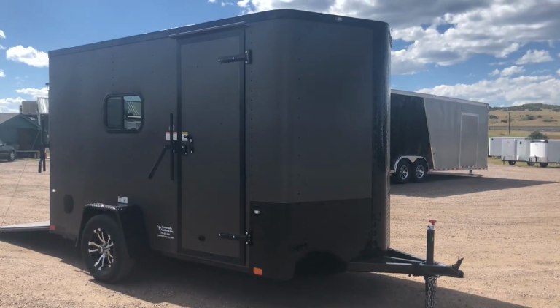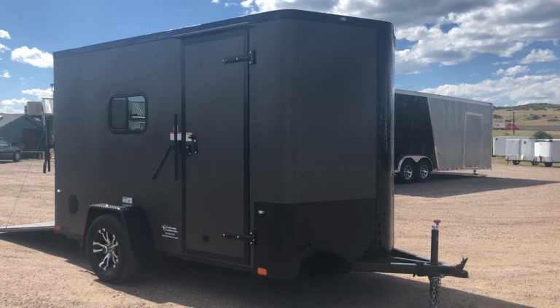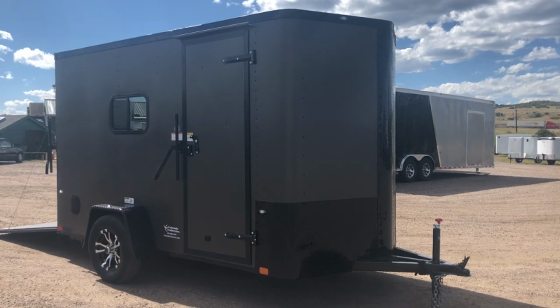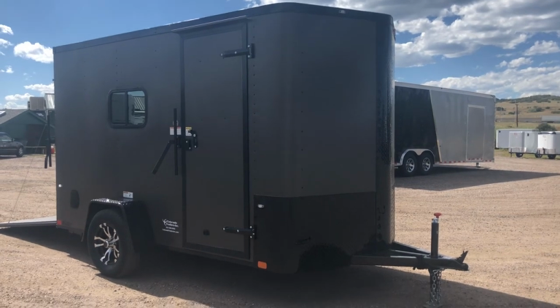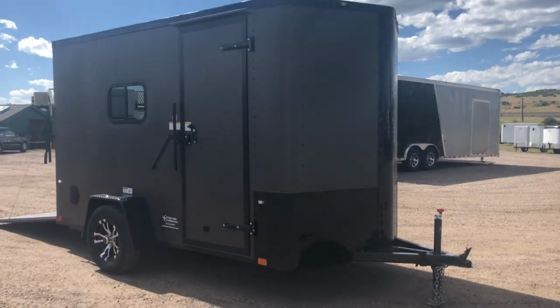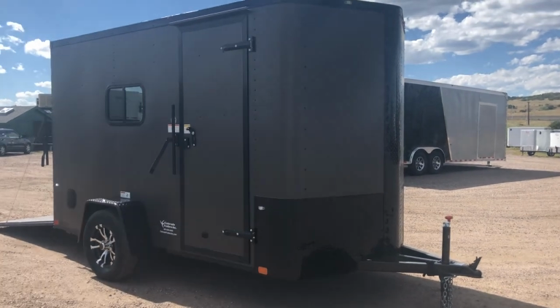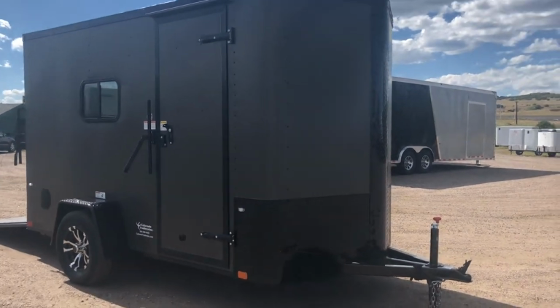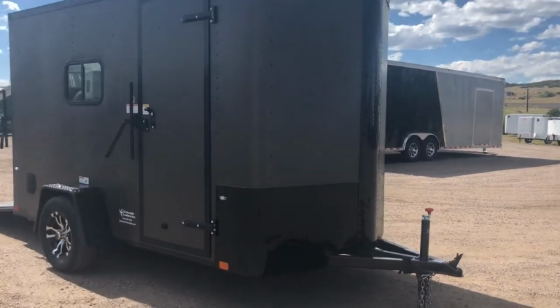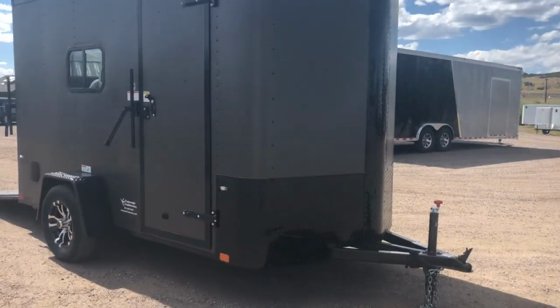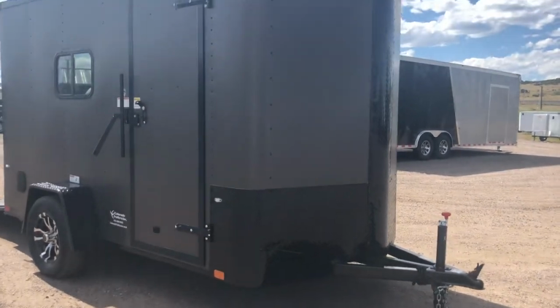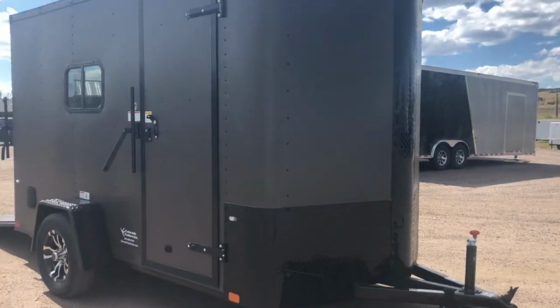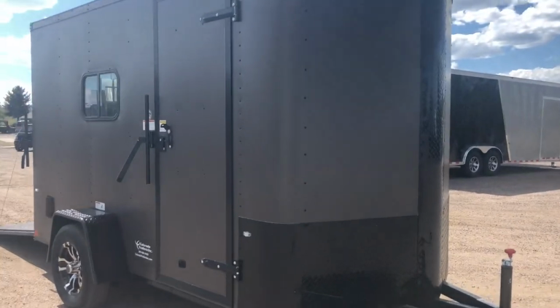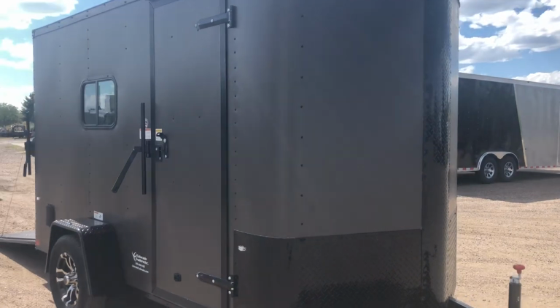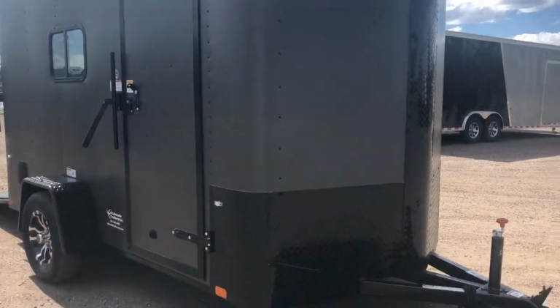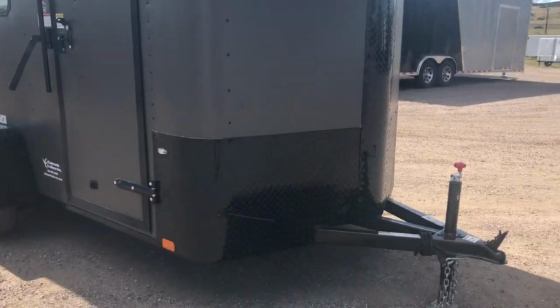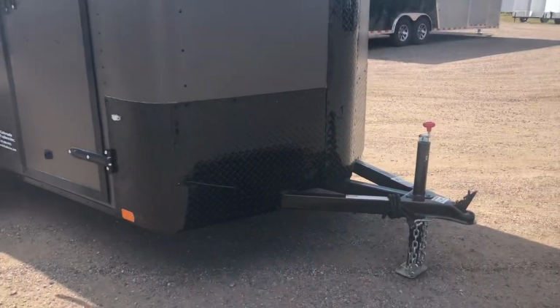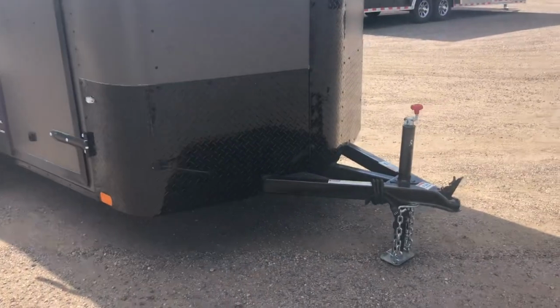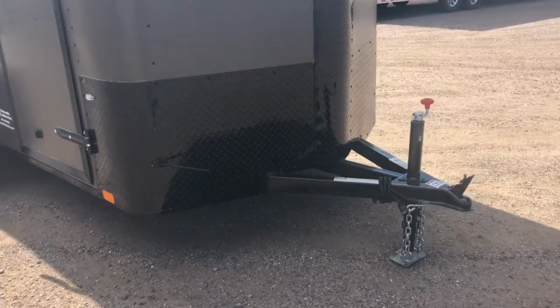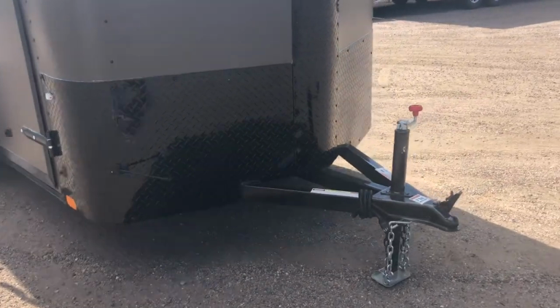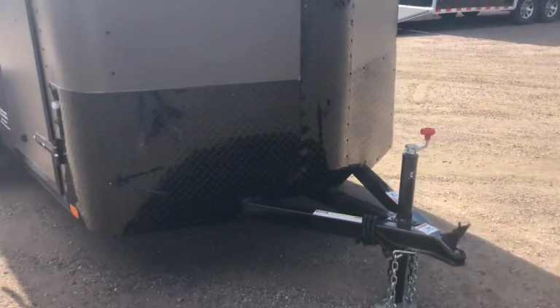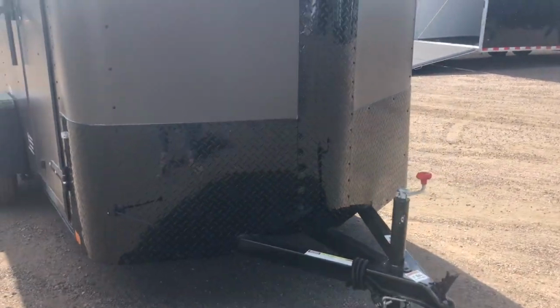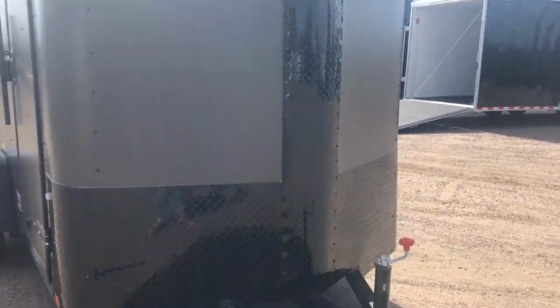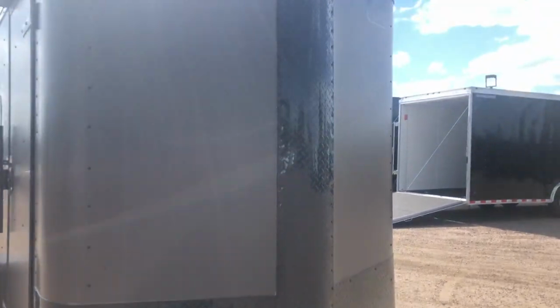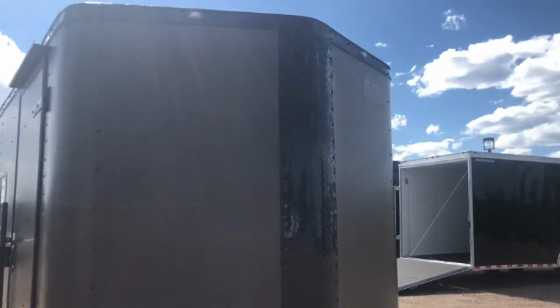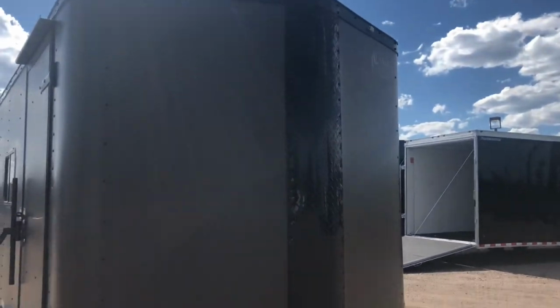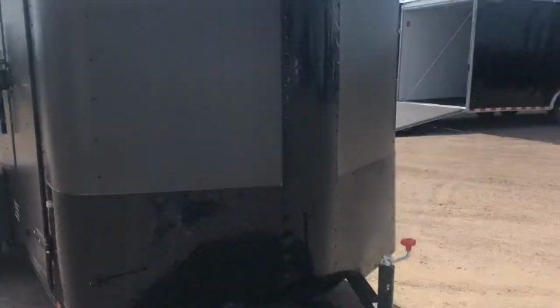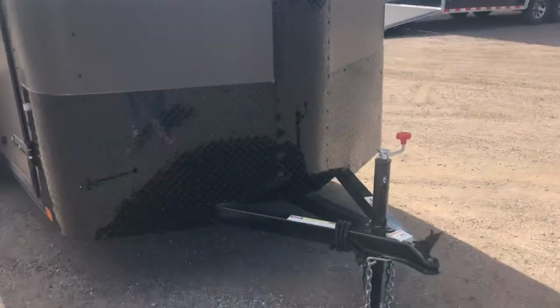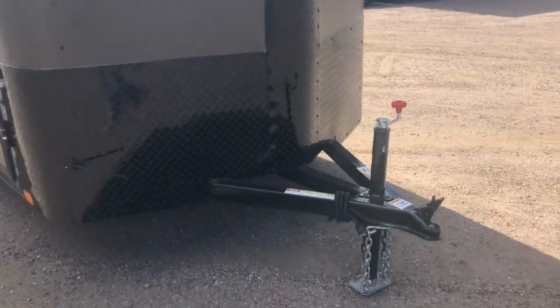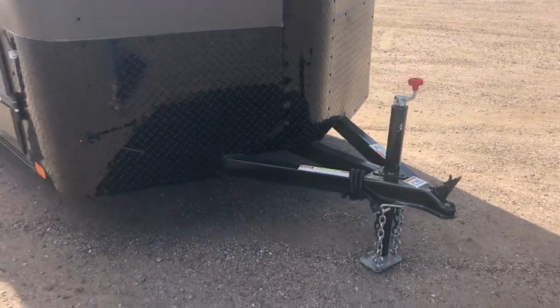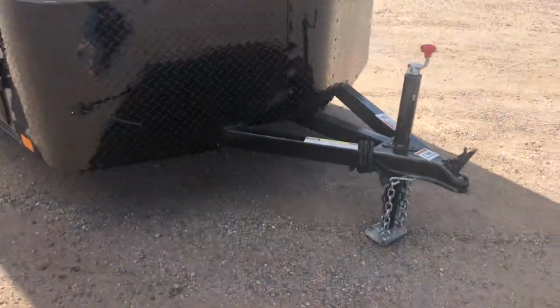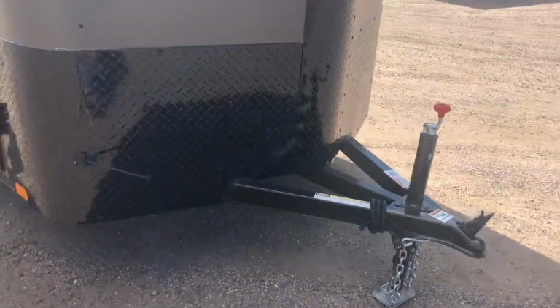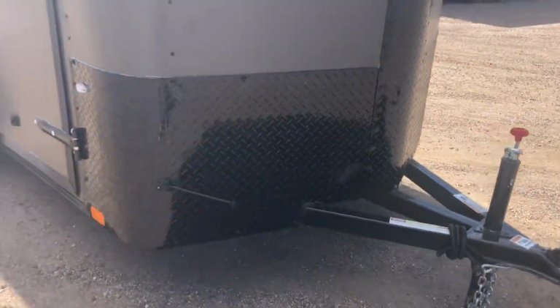This one is insulated with windows. You've got the really cool matte bronze exterior, and then the blackout package gives you the black diamond plate rock guard along the bottom, and then you also have the diamond plate V-nose cap there. Extended triple tube tongue giving you guys a better turning radius.